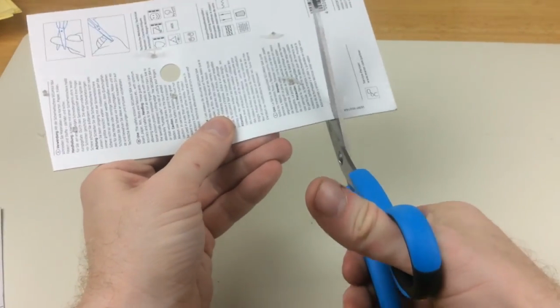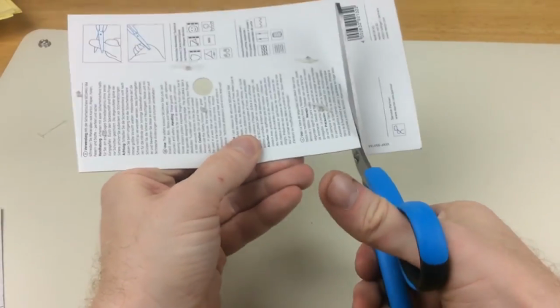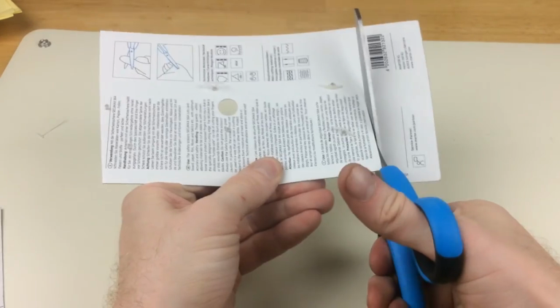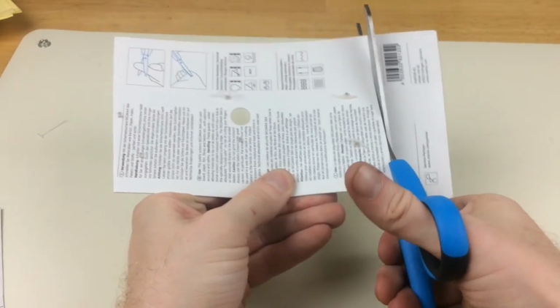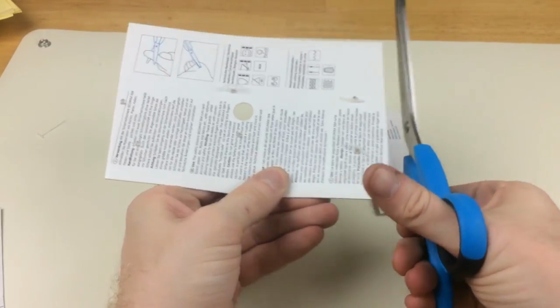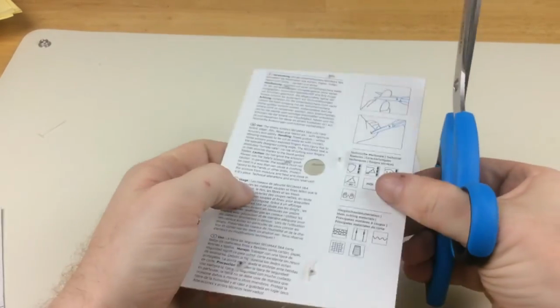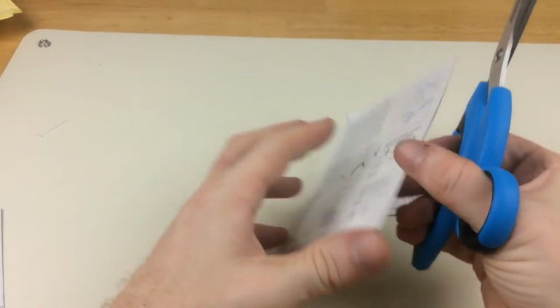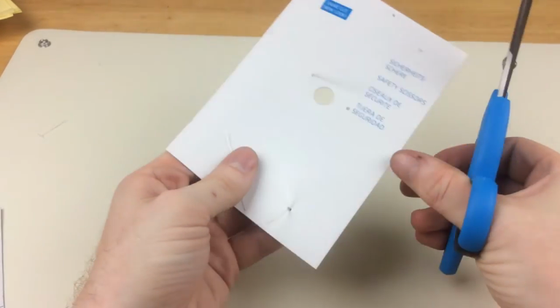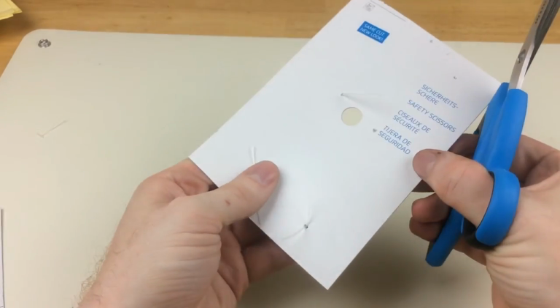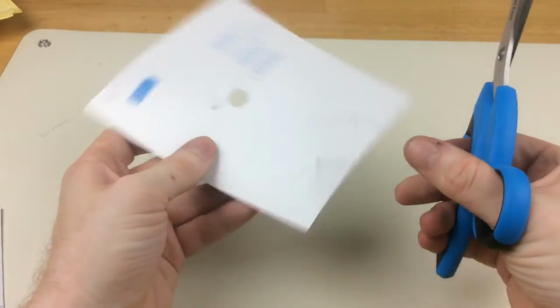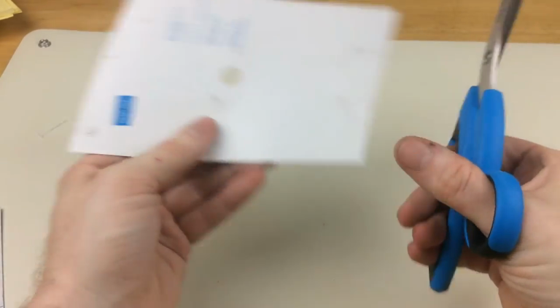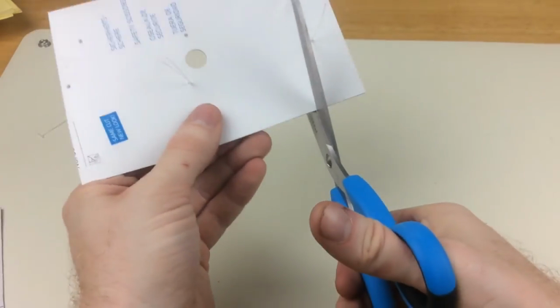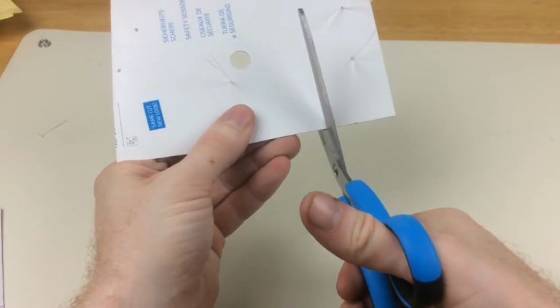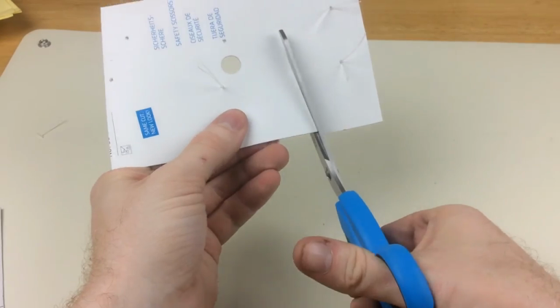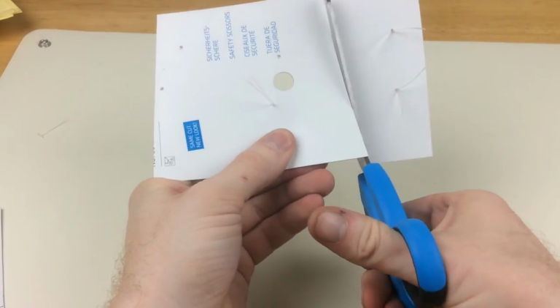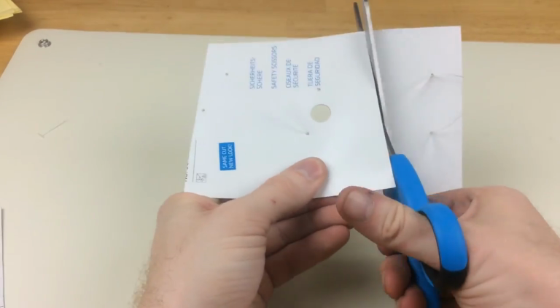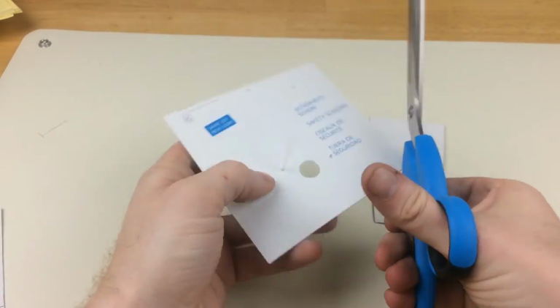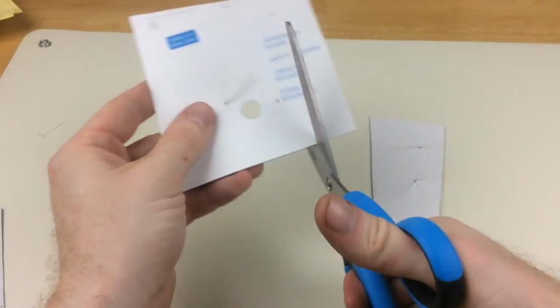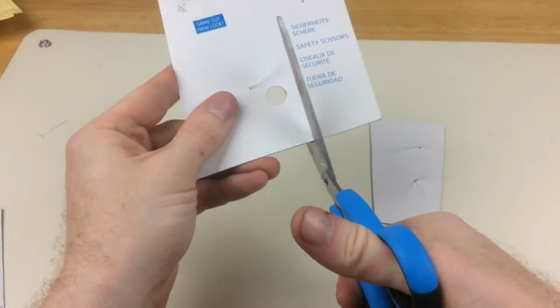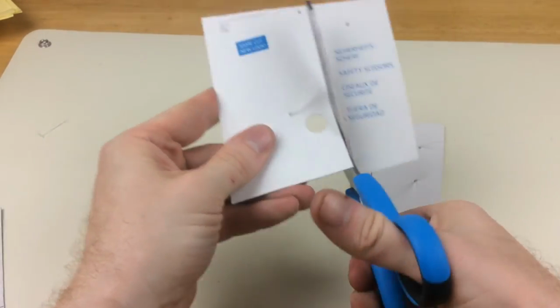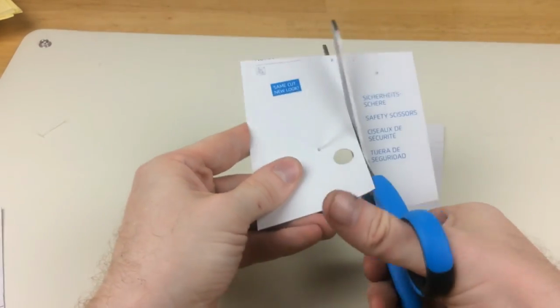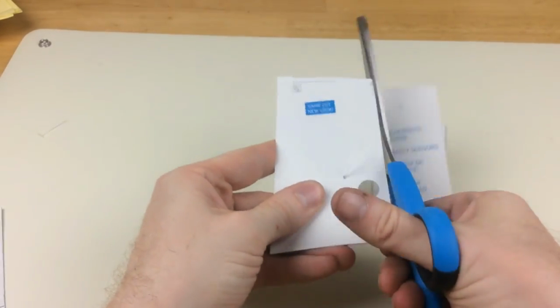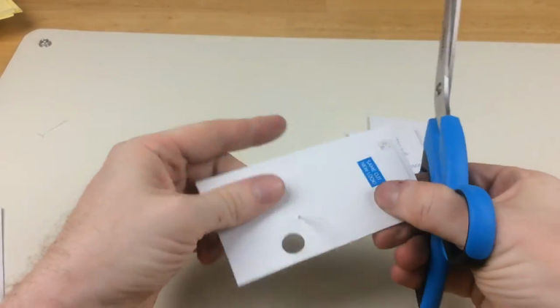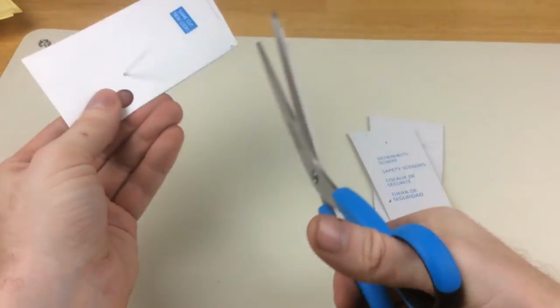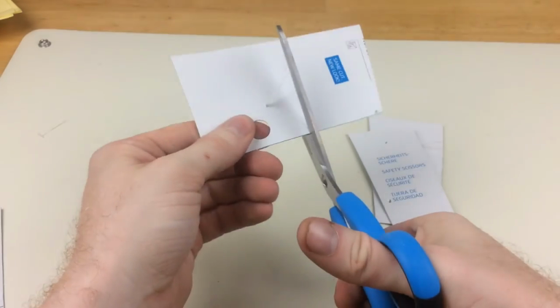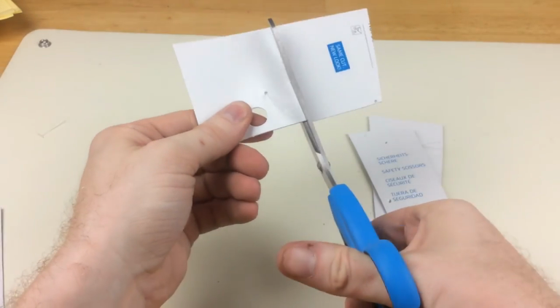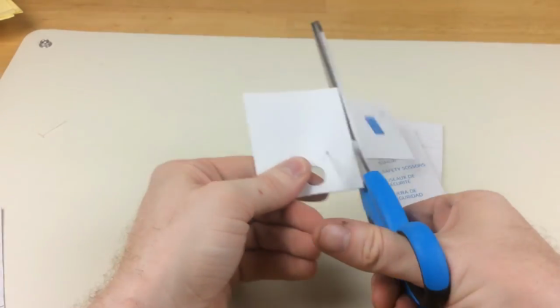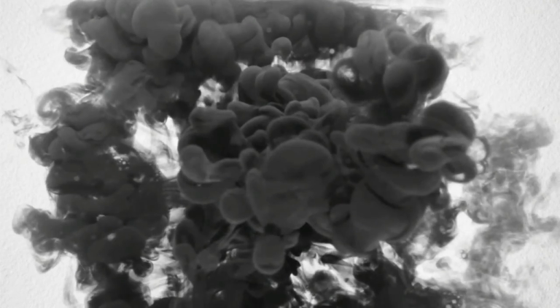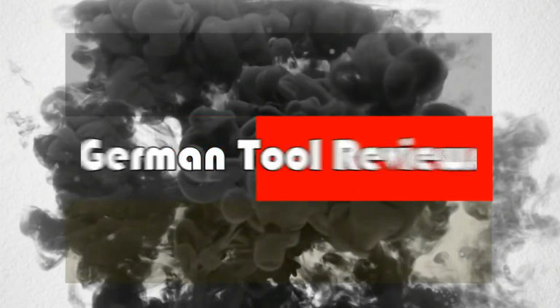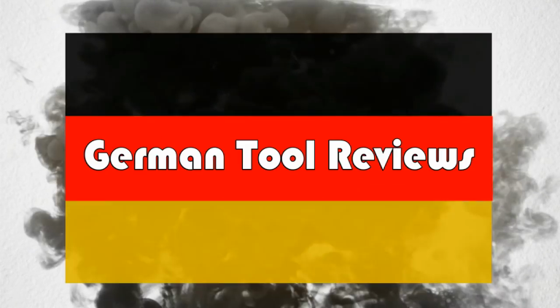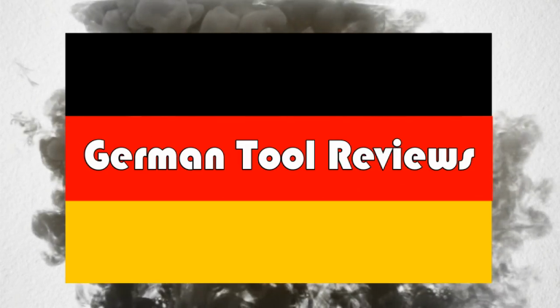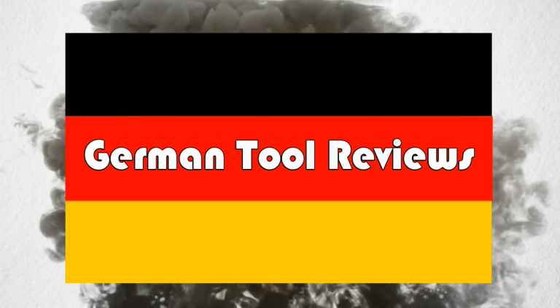That wraps up the review of the Mottor 564001 safety scissors. Check out the link in the description below to the full review, including additional high resolution photos not shown here. If you liked this video, subscribe for more reviews of German brand tools. We'll see you next time.